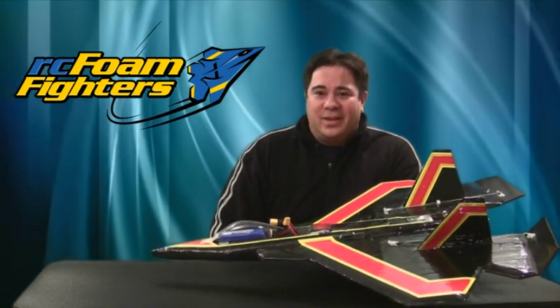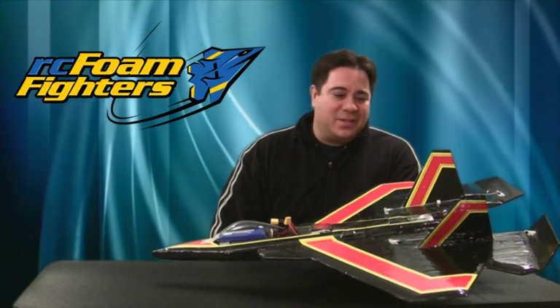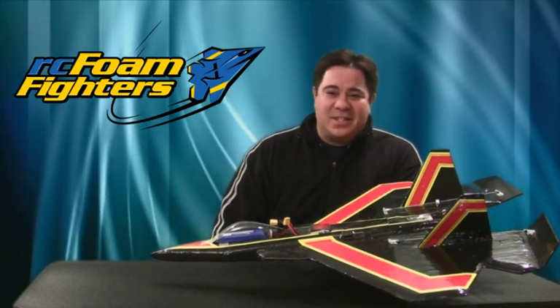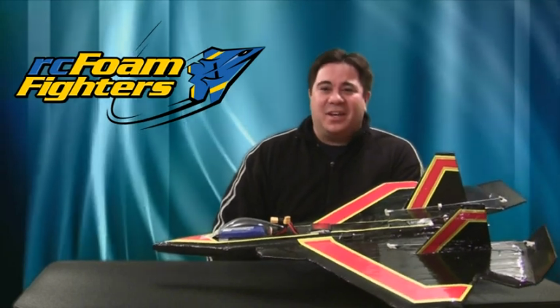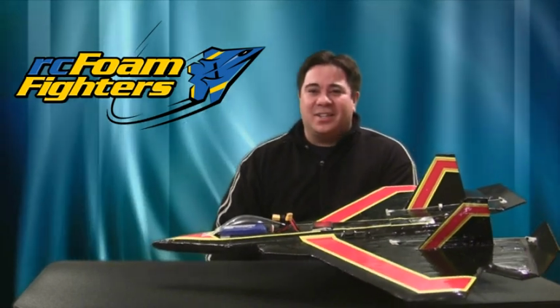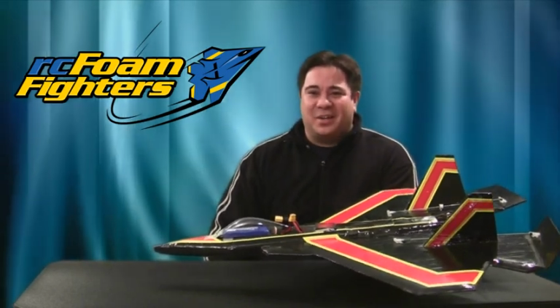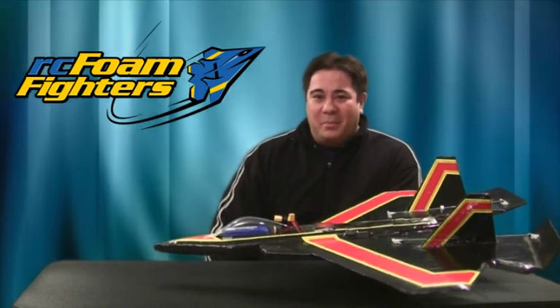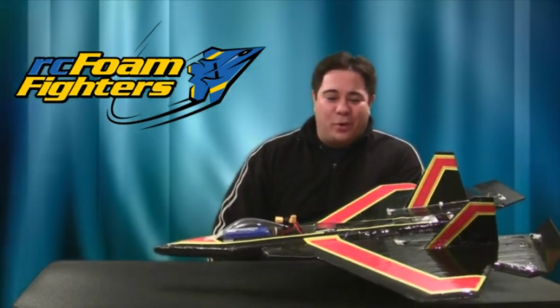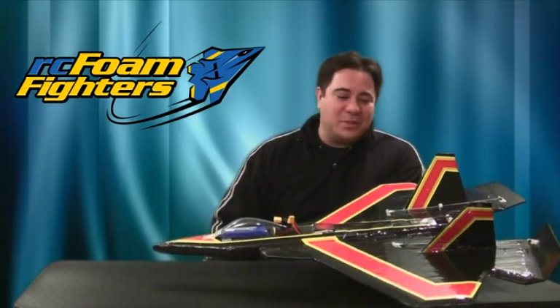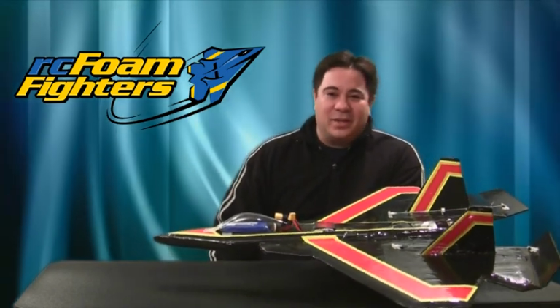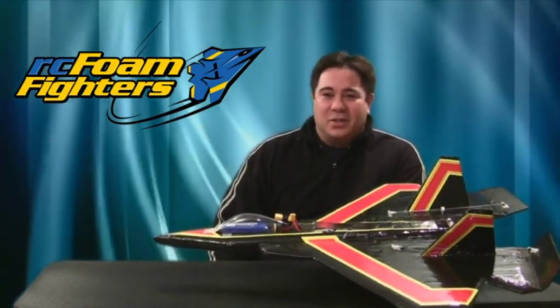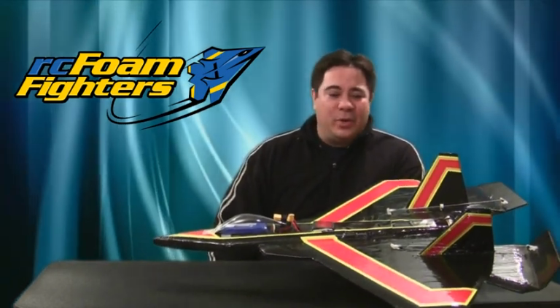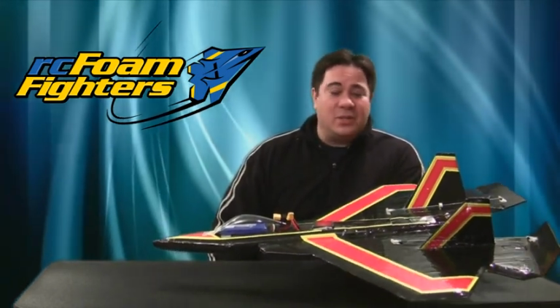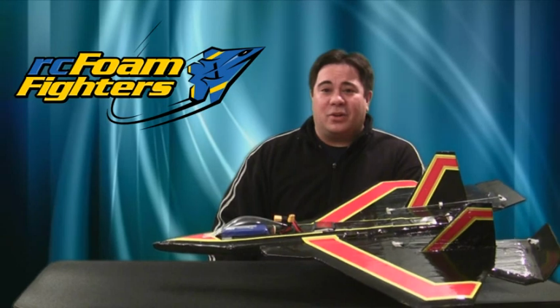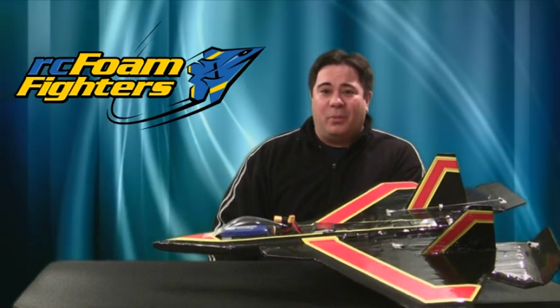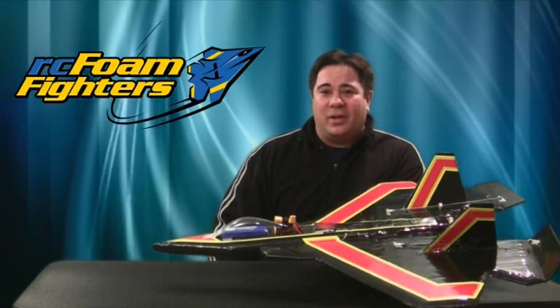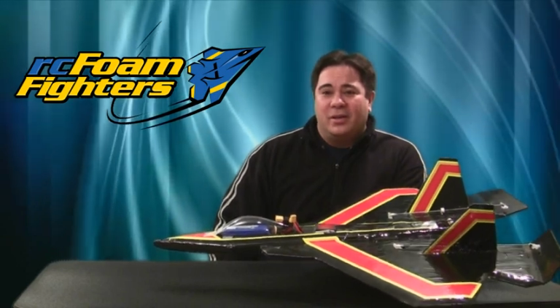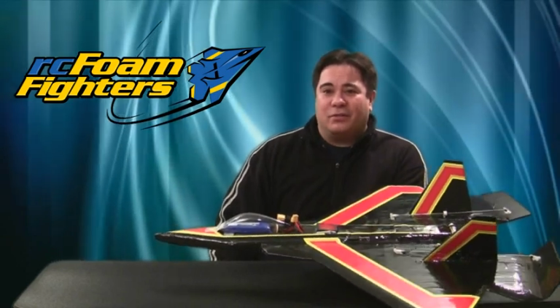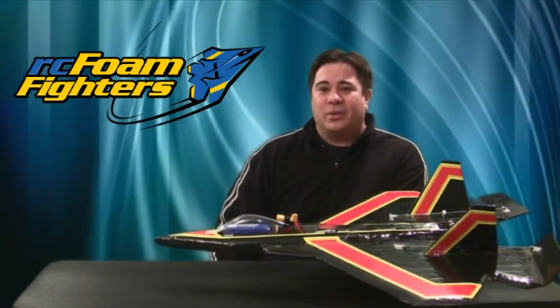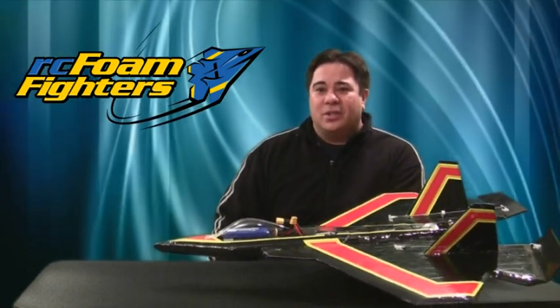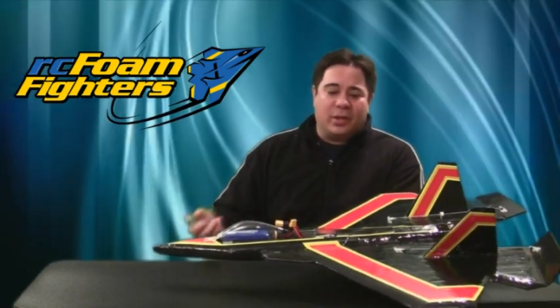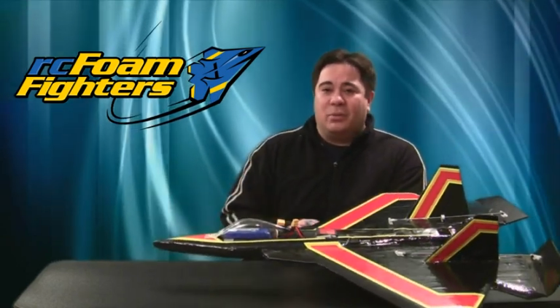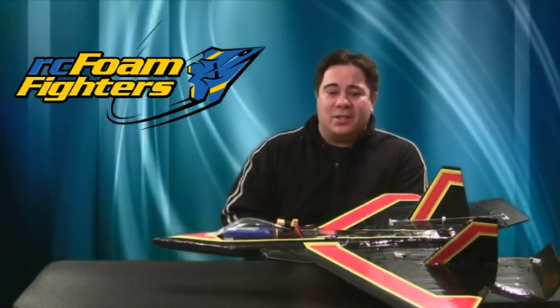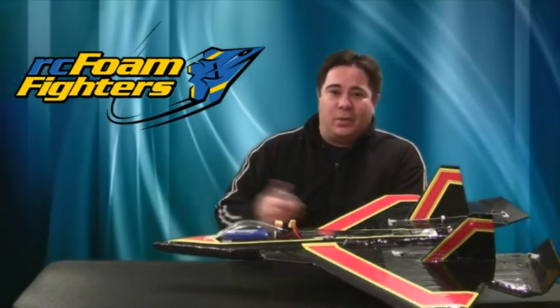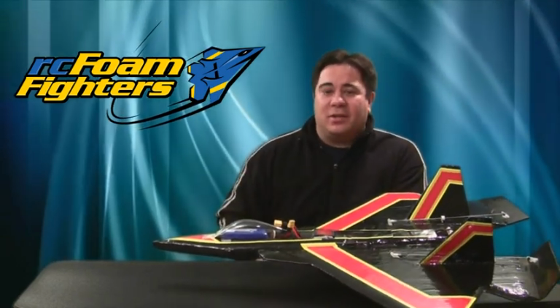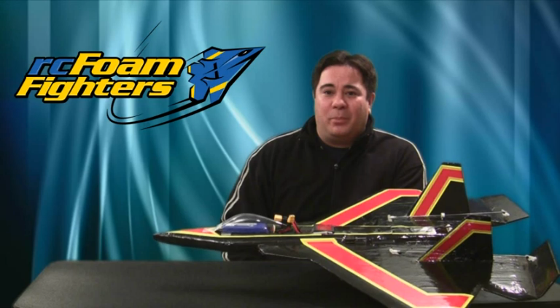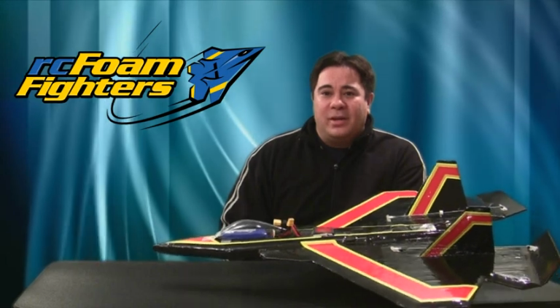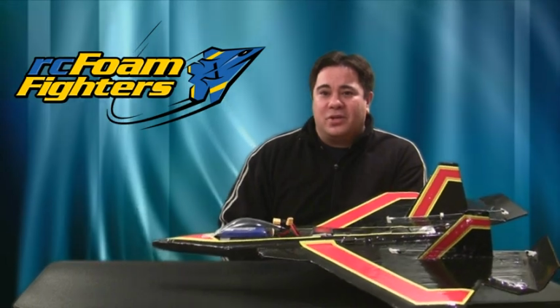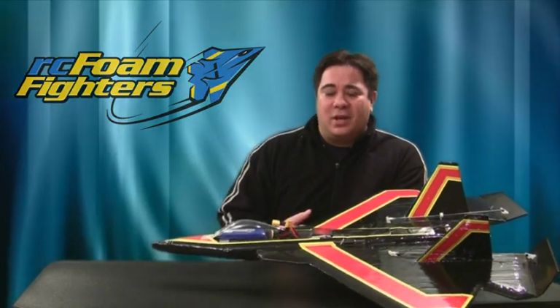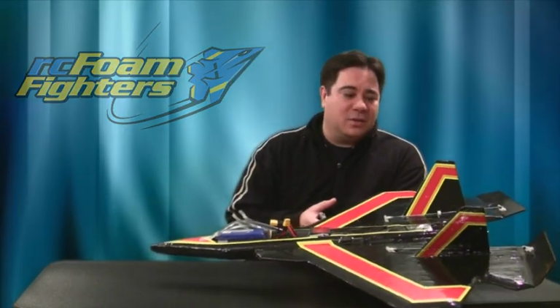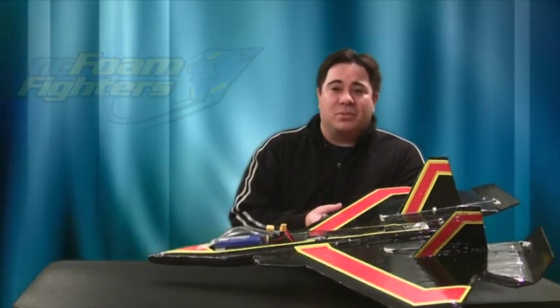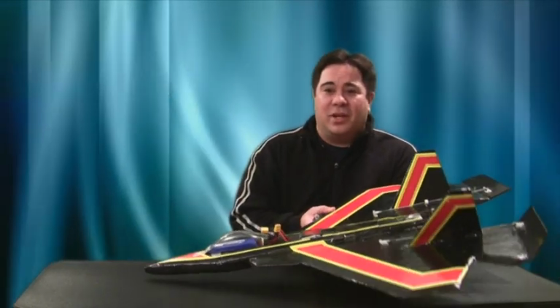Frank was kind of antsy and he actually decided to mount it for me on this plane. So over the weekend, we took it out to Herman Airport and did some flying with it. So real quick, let me show you the mods and then after that we'll get out to Herman Airport and I'll show you the speed runs with this plane.